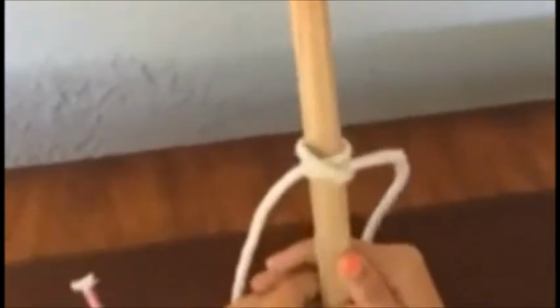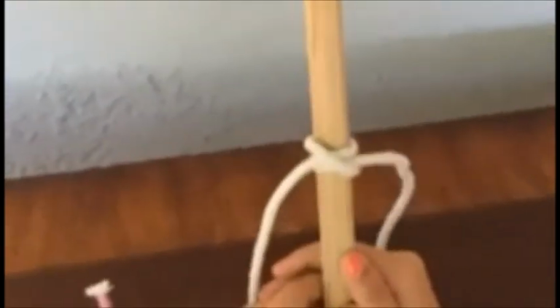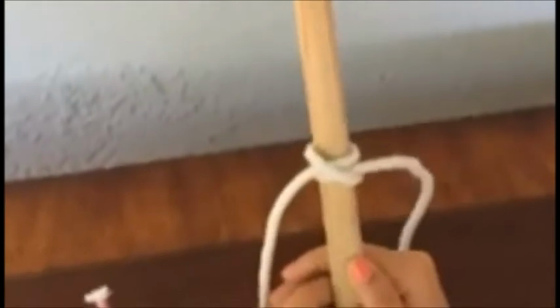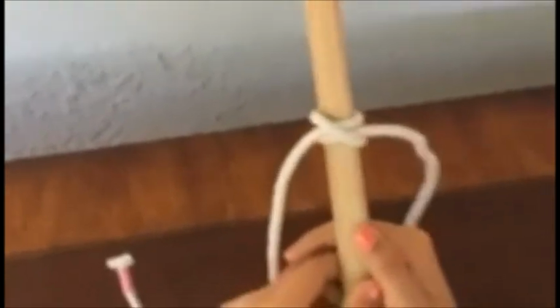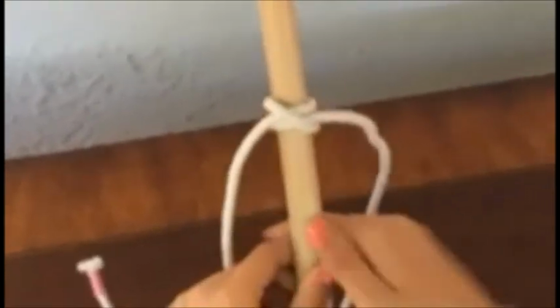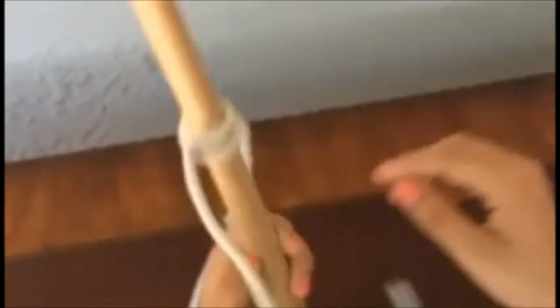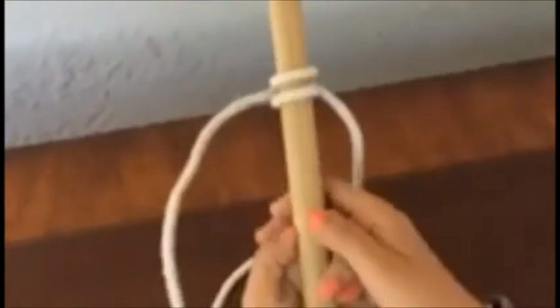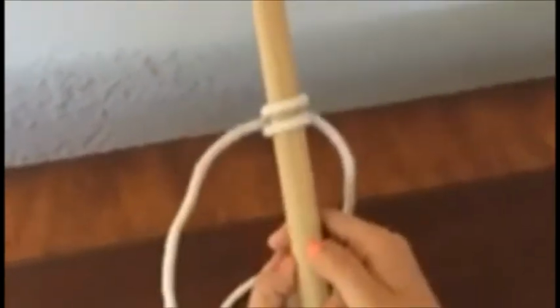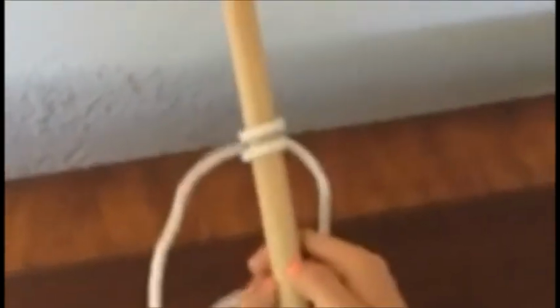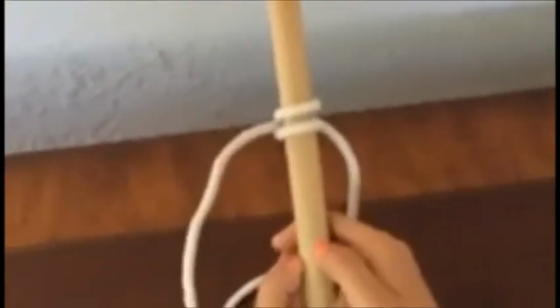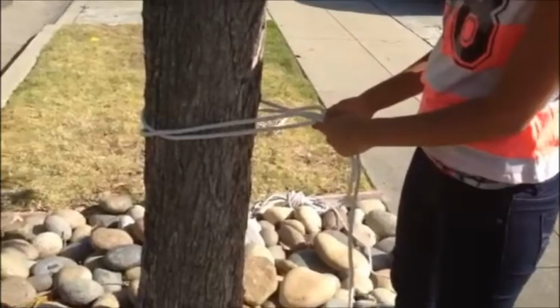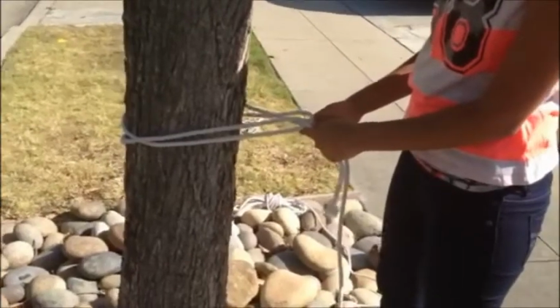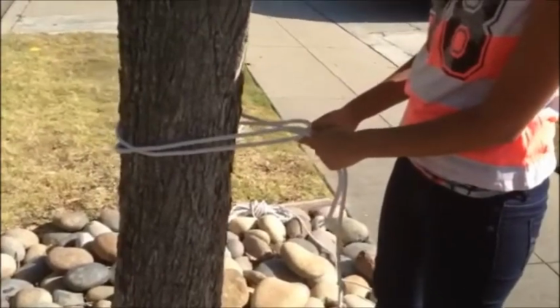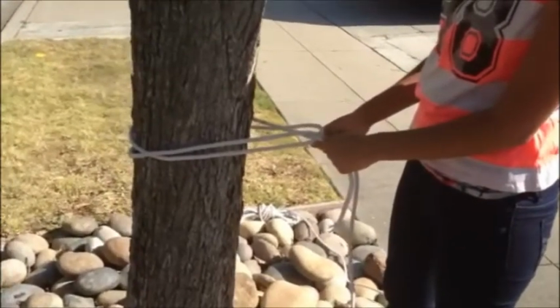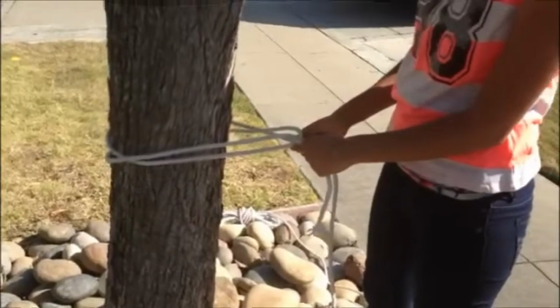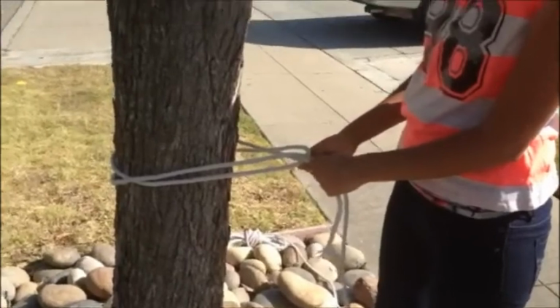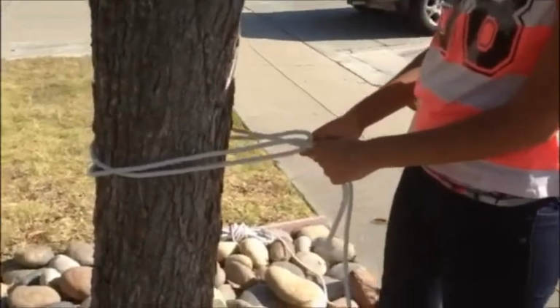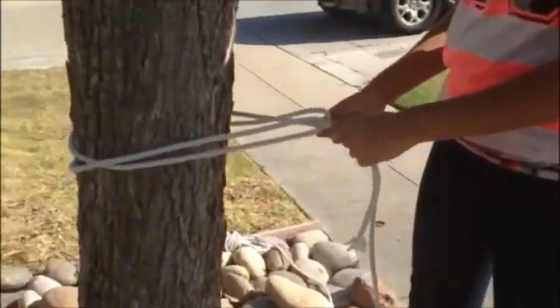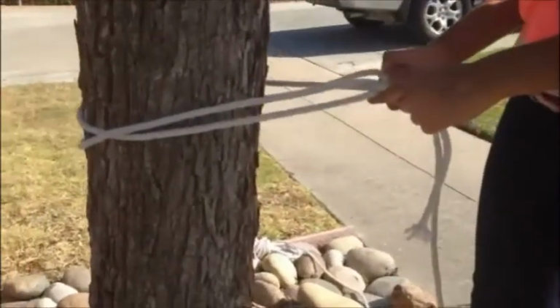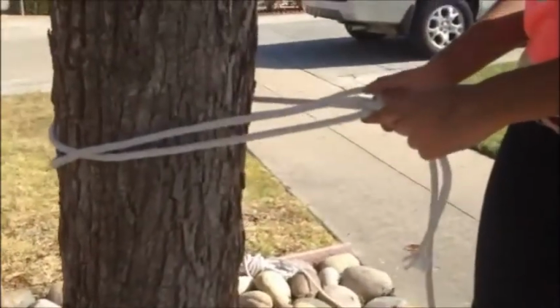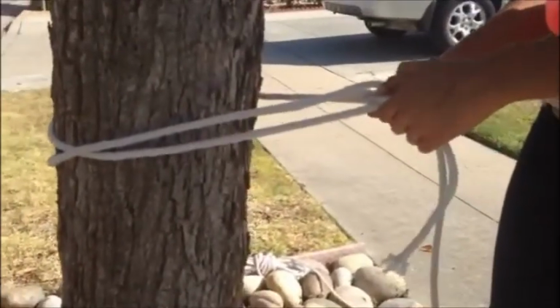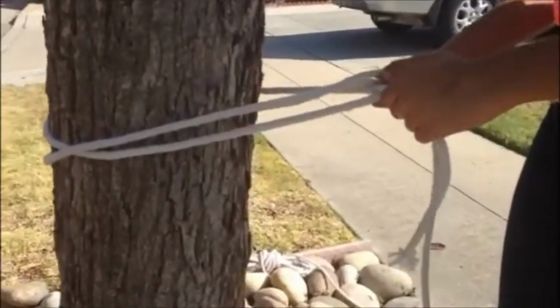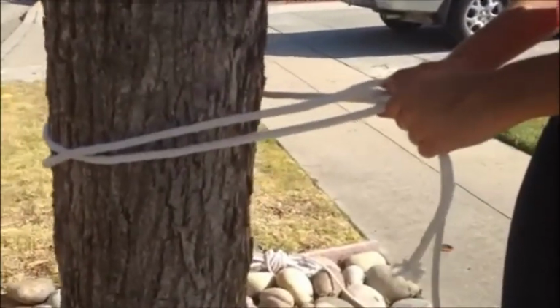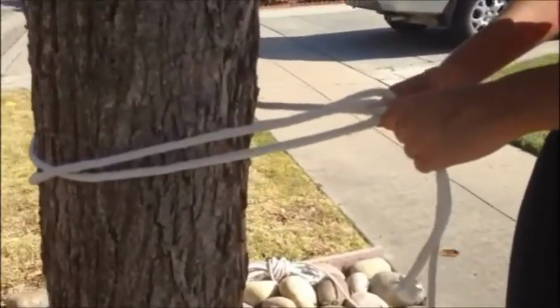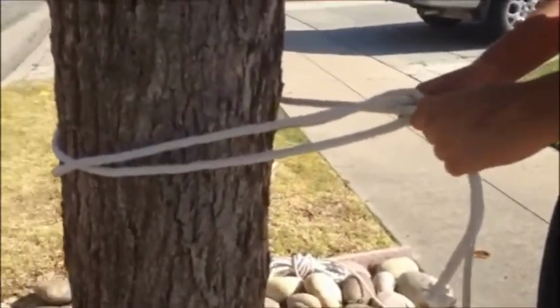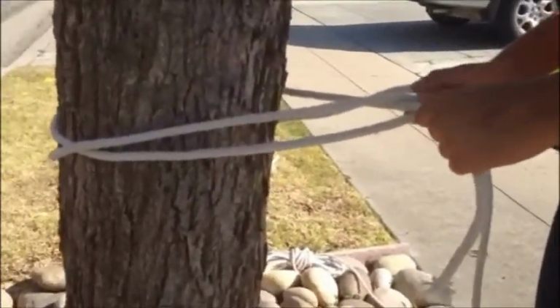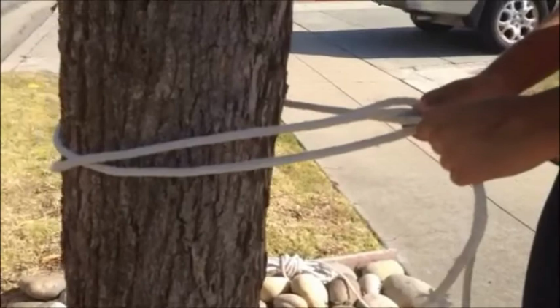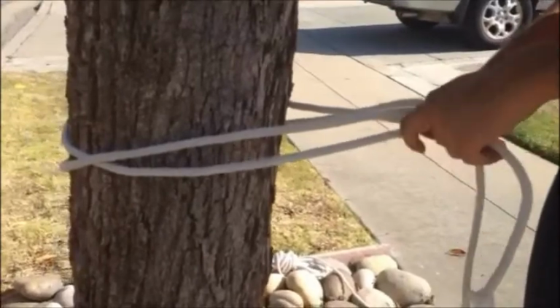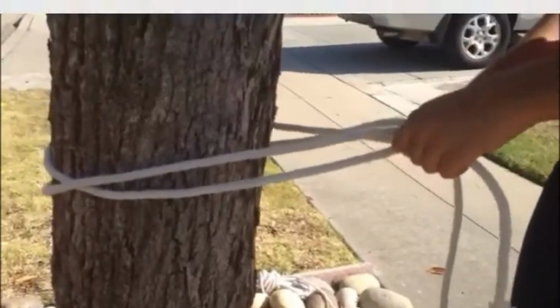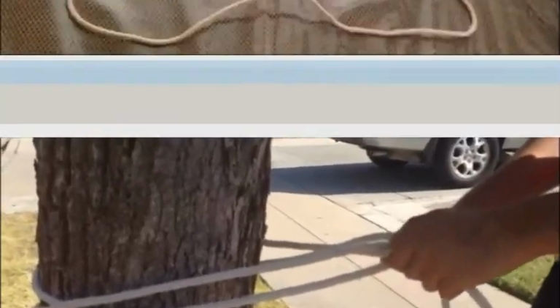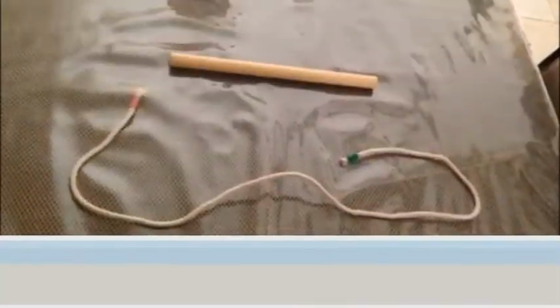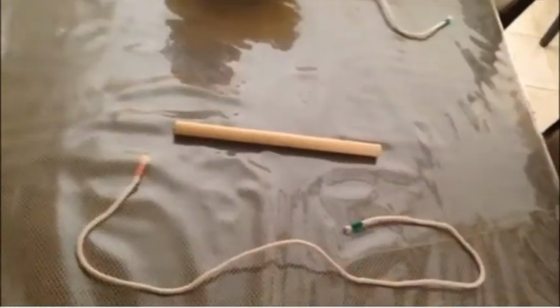This is what it should look like from the front, and here's what it looks like from the back. The clove hitch is commonly used to tie a rope around a tree, and can be used to secure items during camping or to create a line from where clothes or mess kits can be hung.